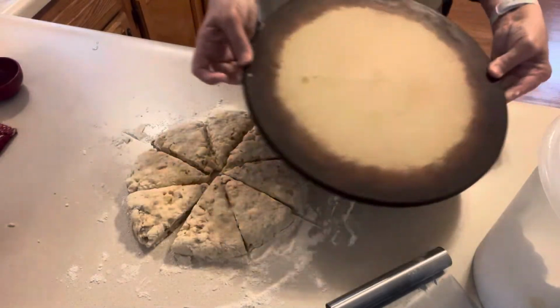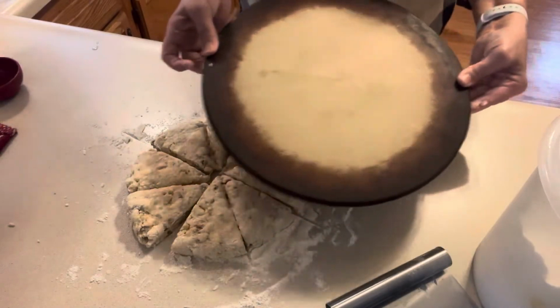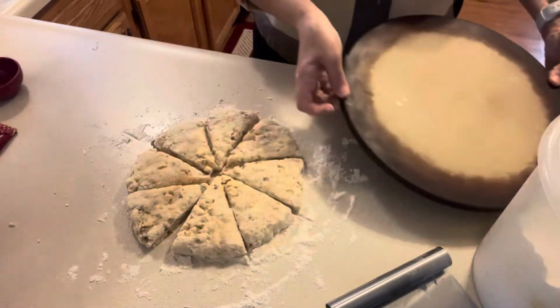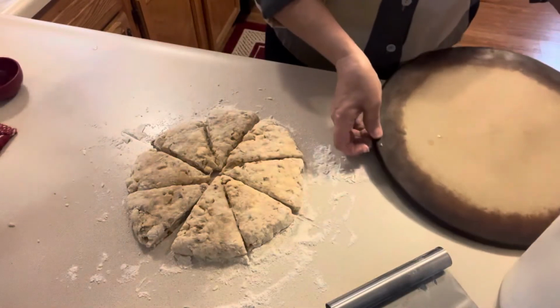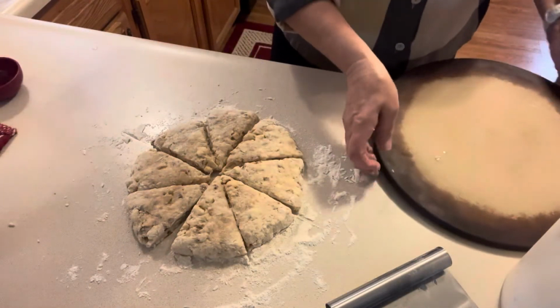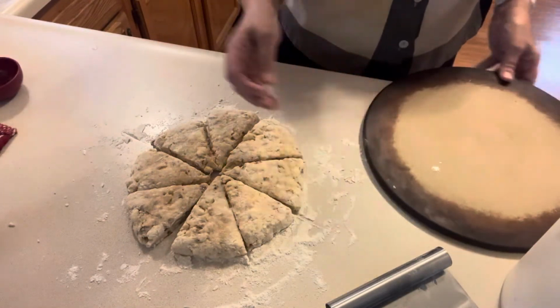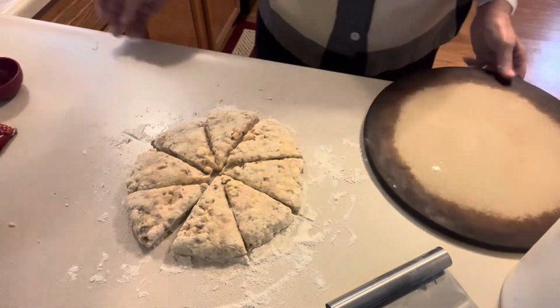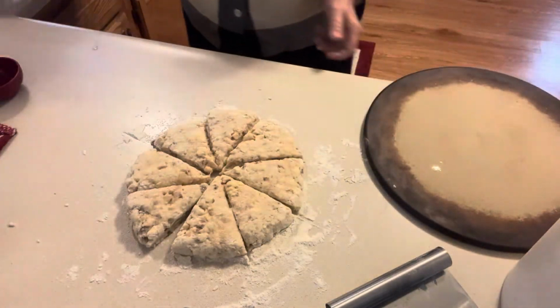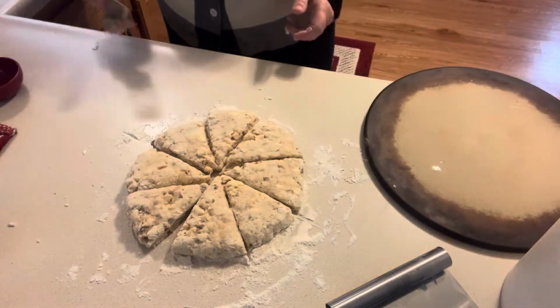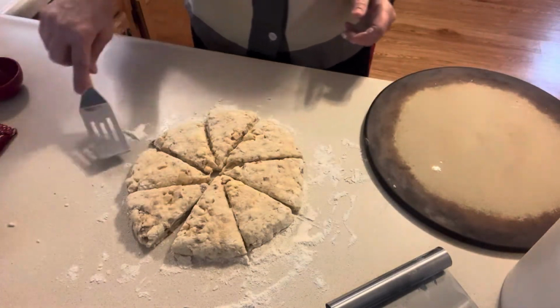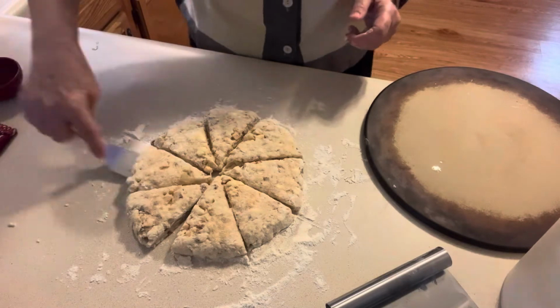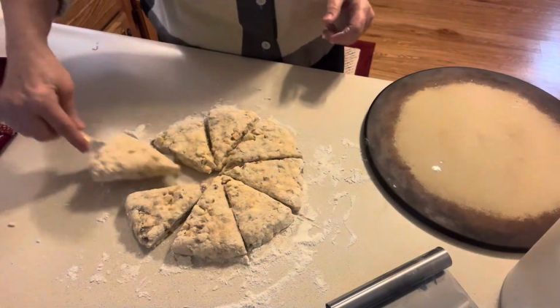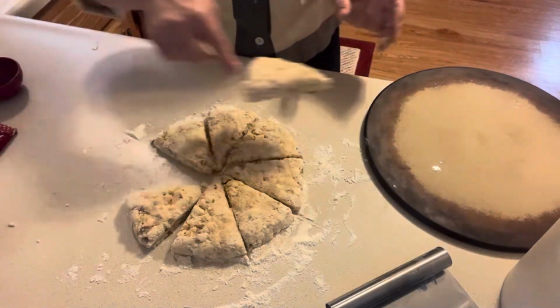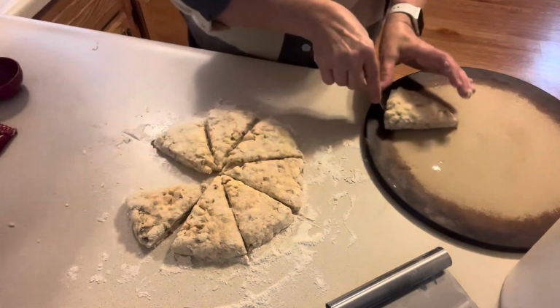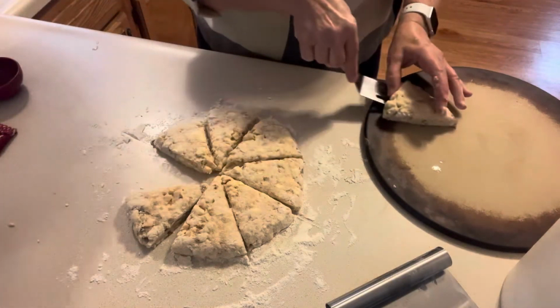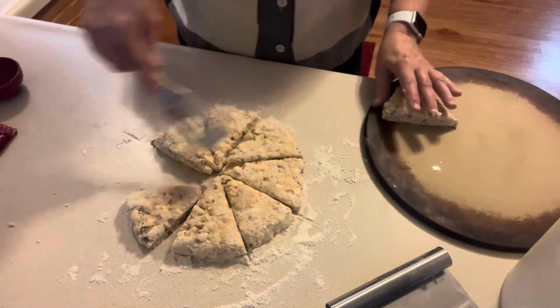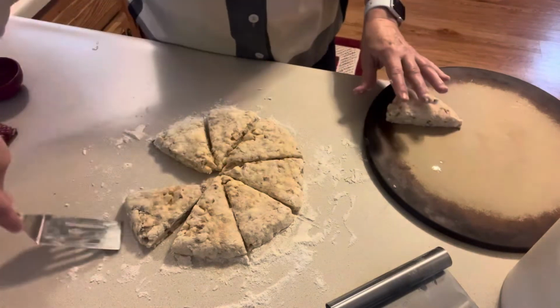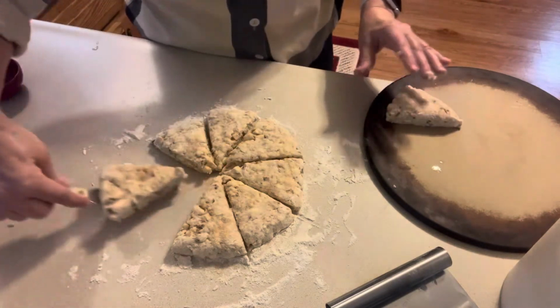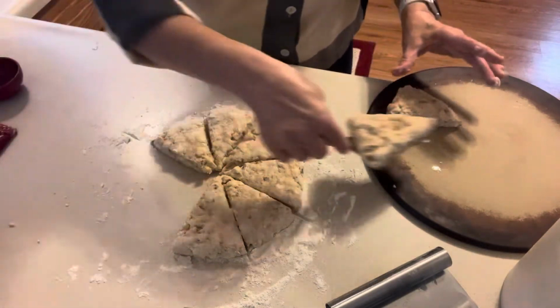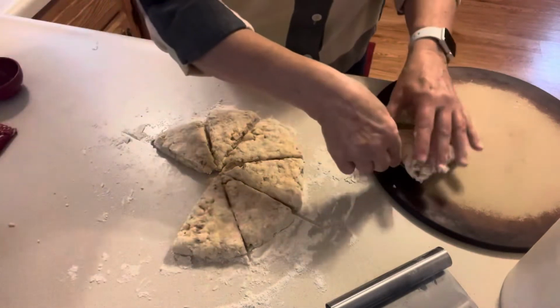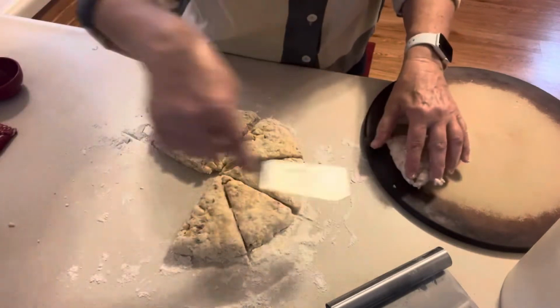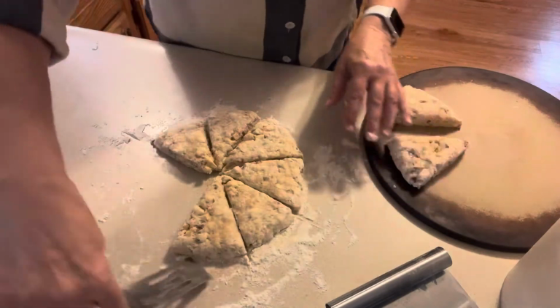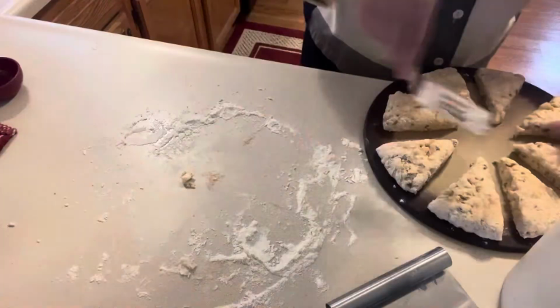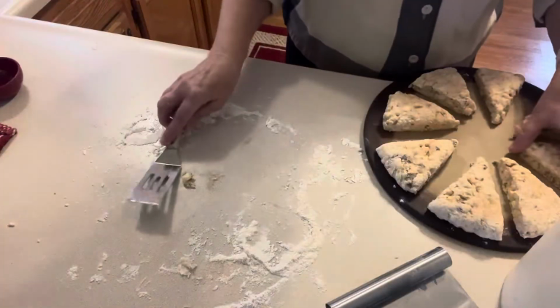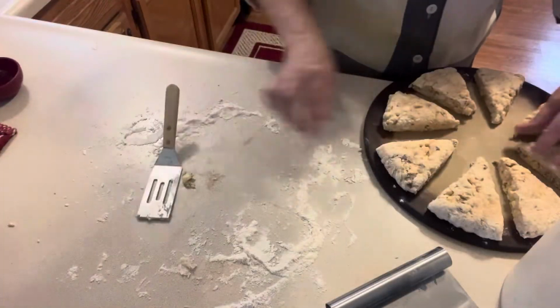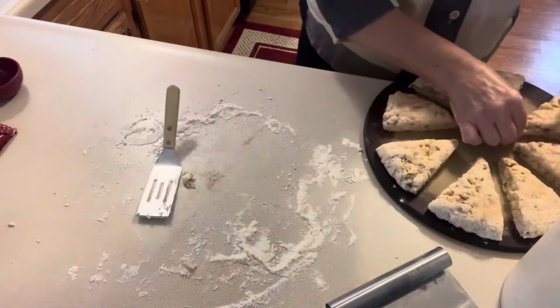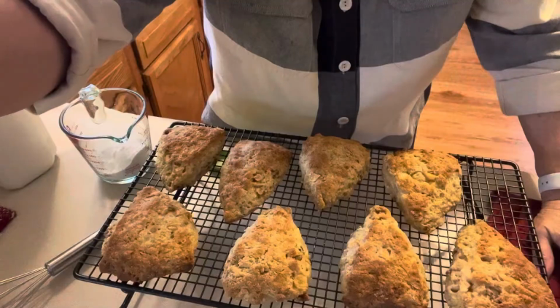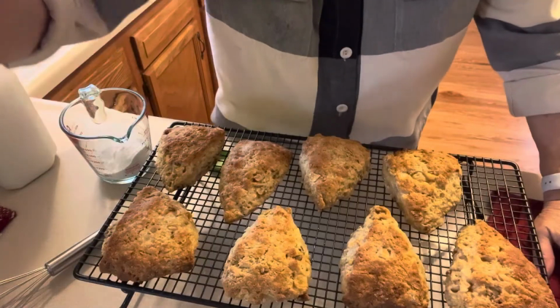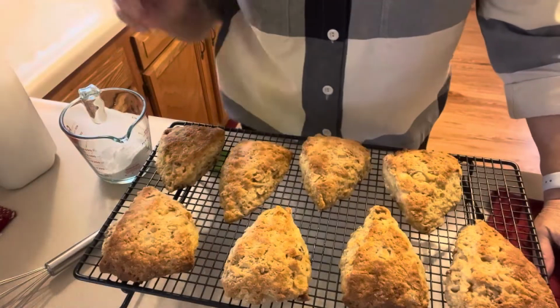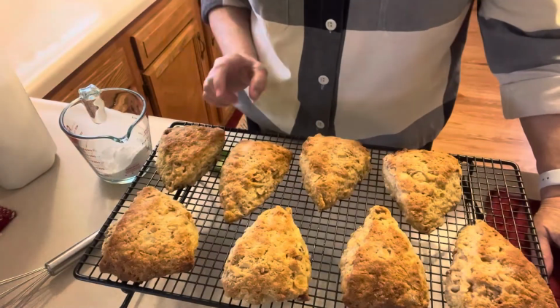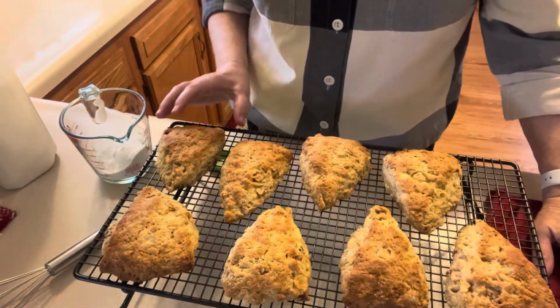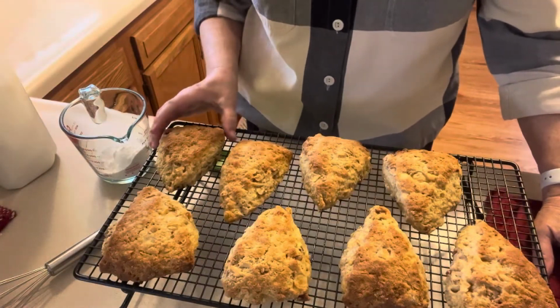I'm going to cook these on my Pampered Chef baking stone — as you can see, it's well seasoned, so I don't need to grease it. I'll place all eight scones on the stone, not touching each other.